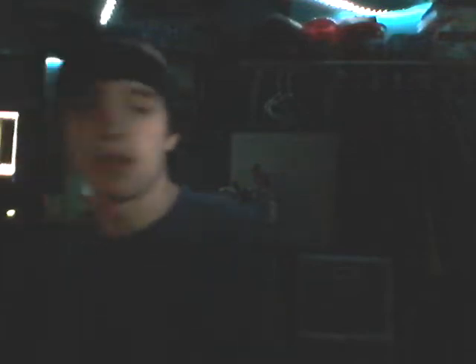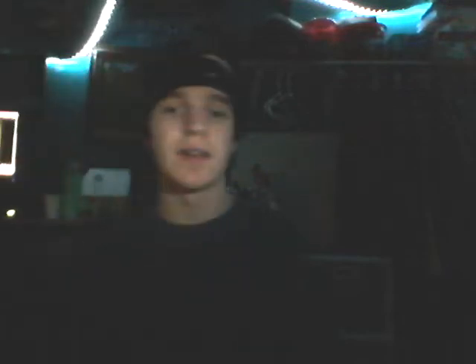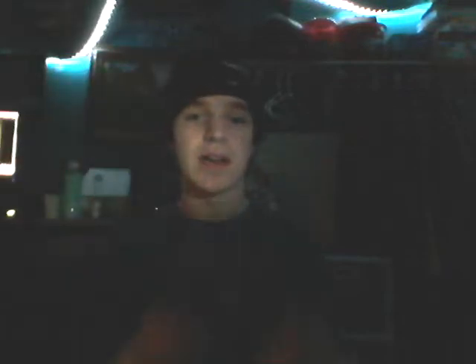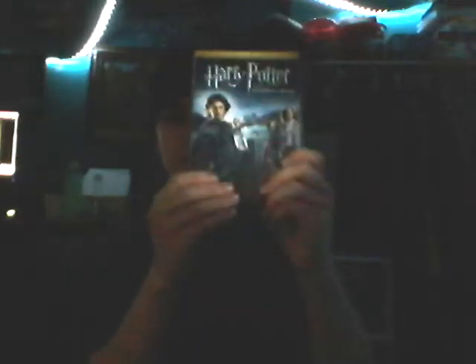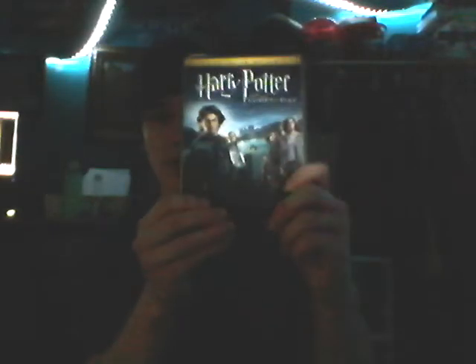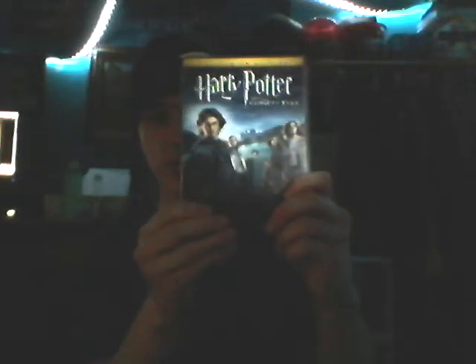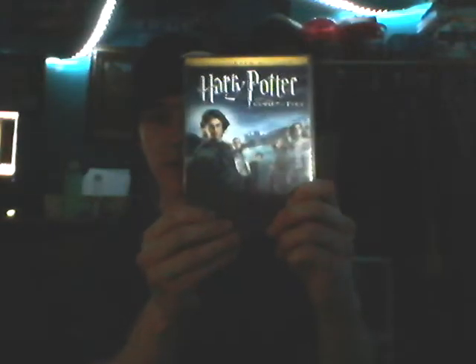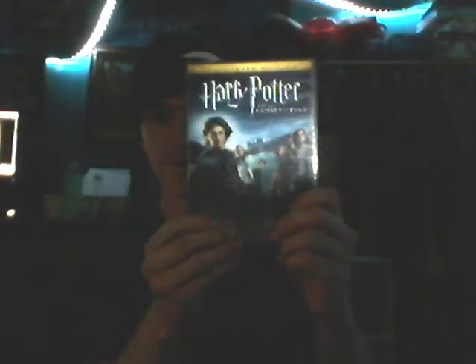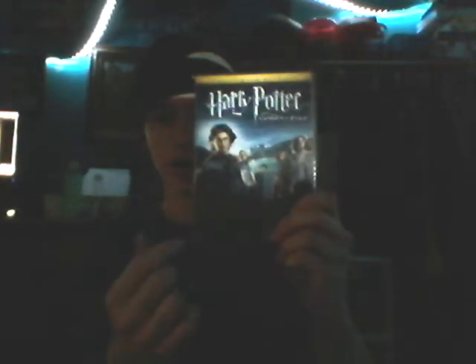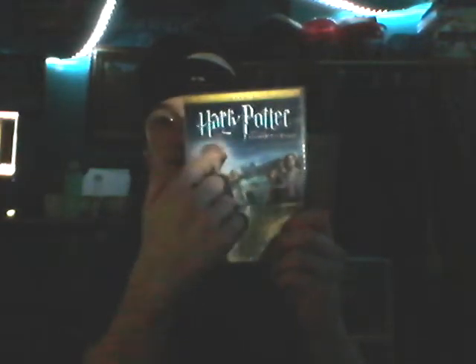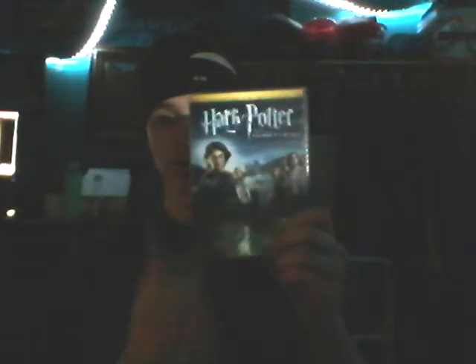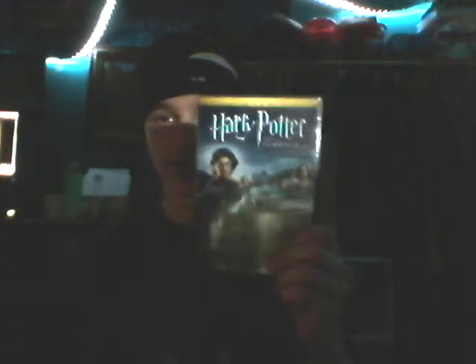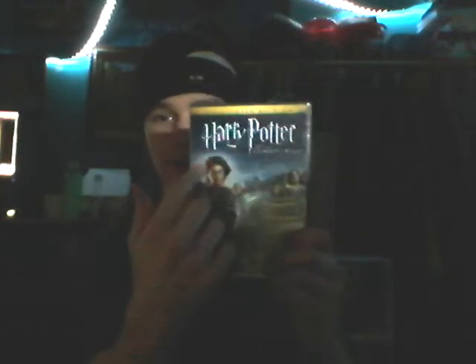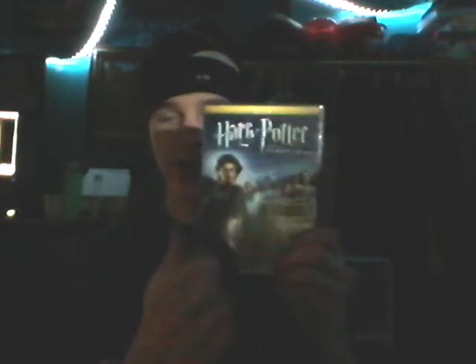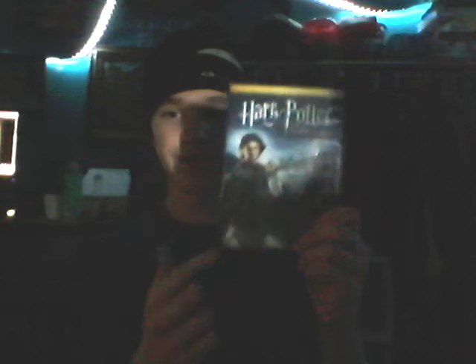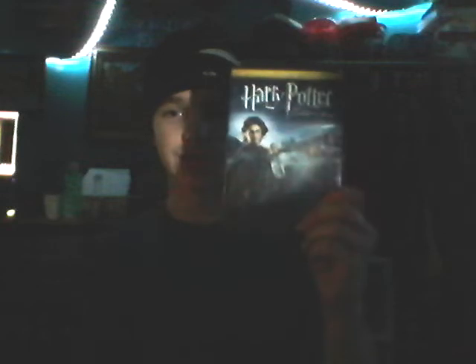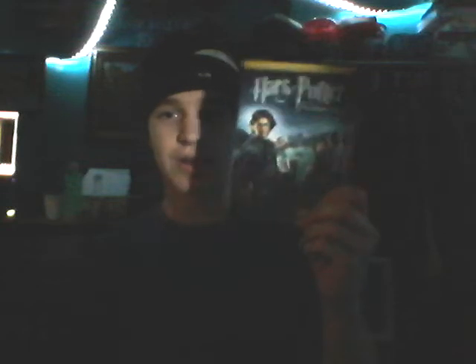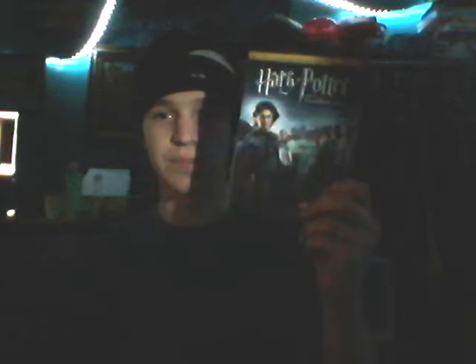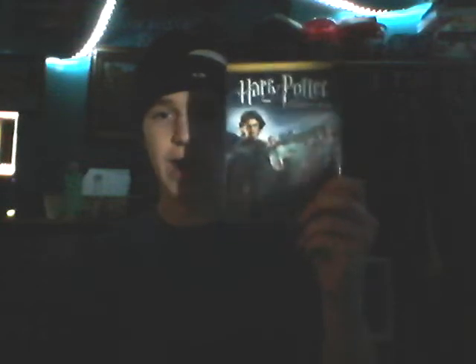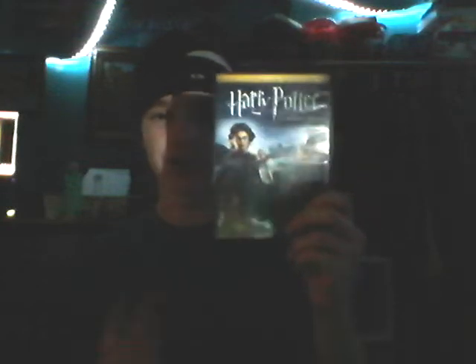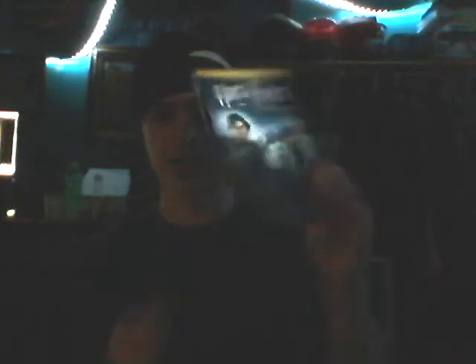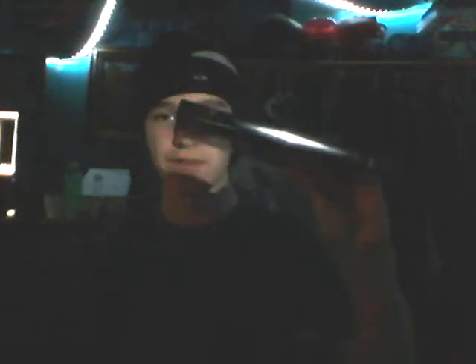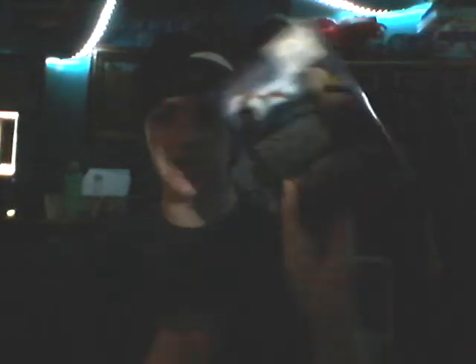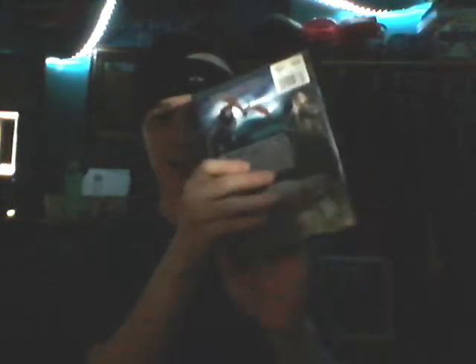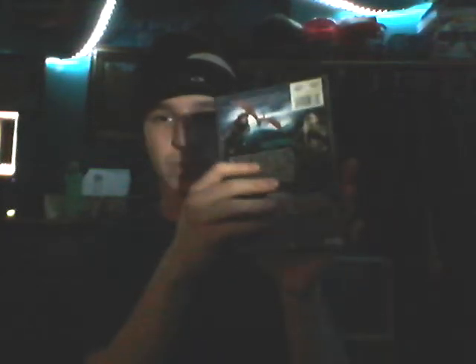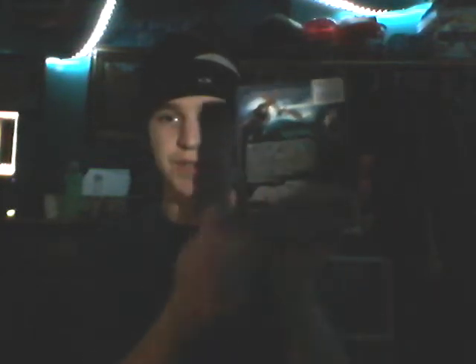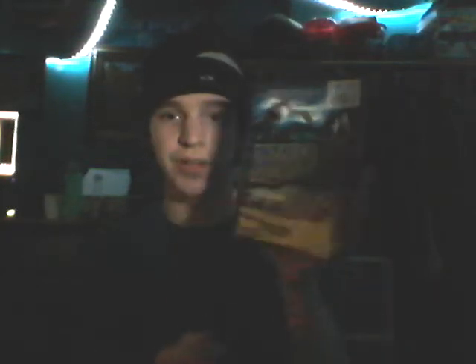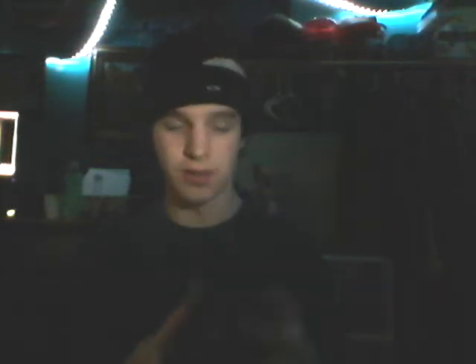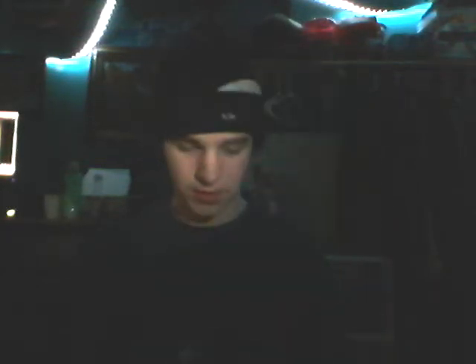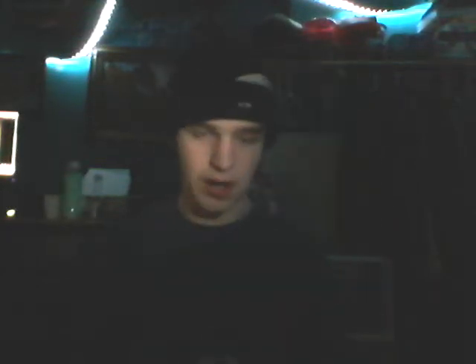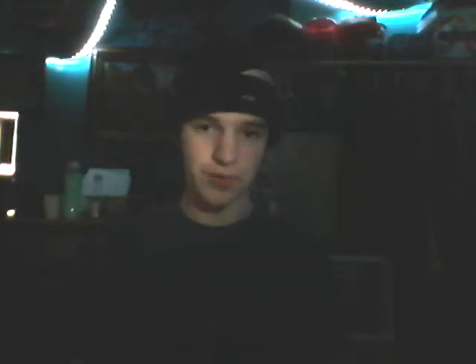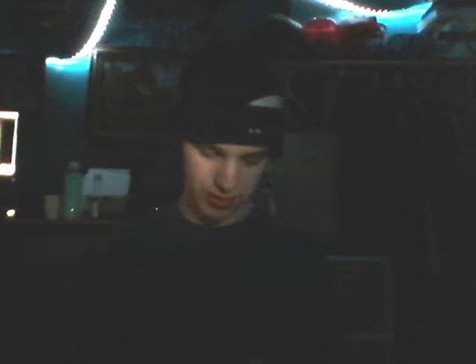And lastly, Goblet of Fire — this is one disc. I also have the two disc of this DVD, which is wide screen, not full screen.